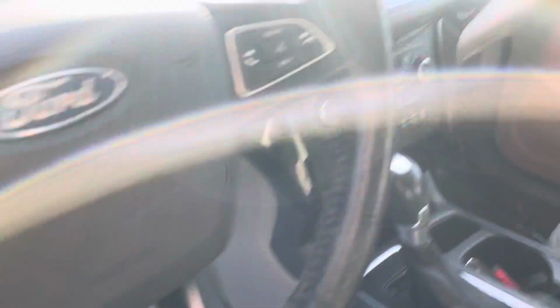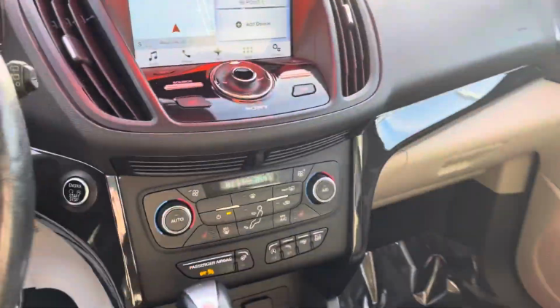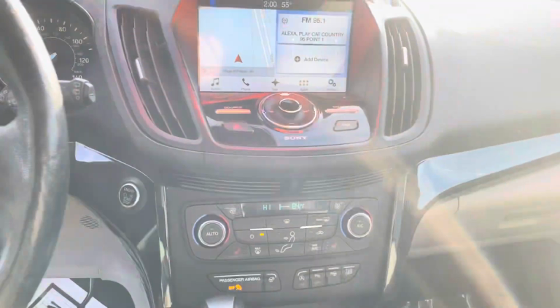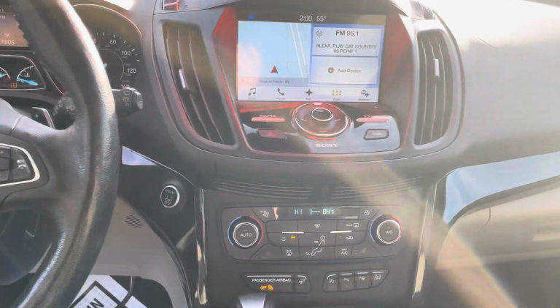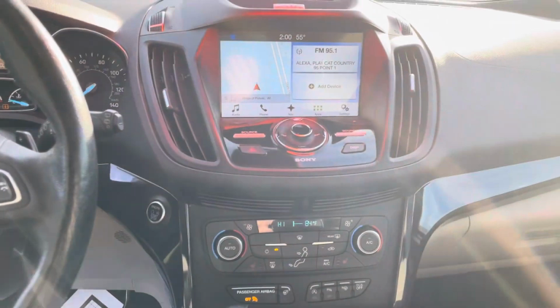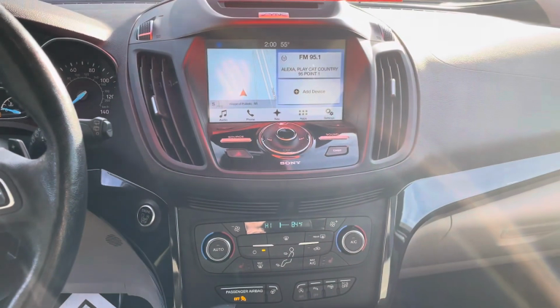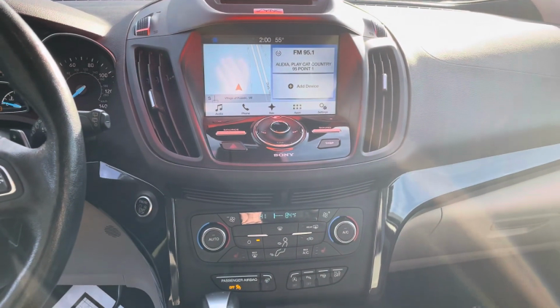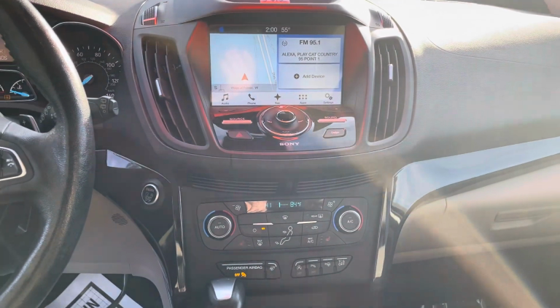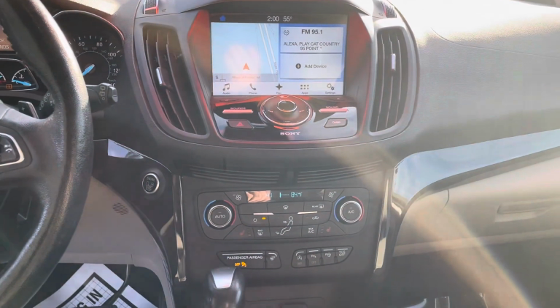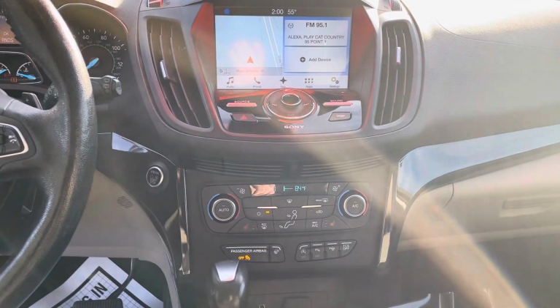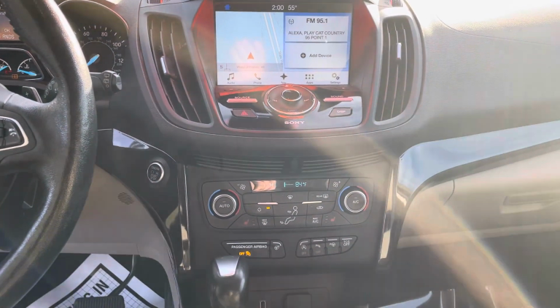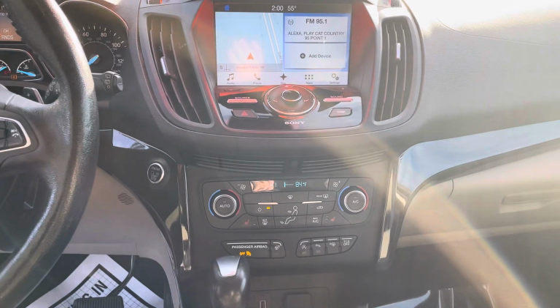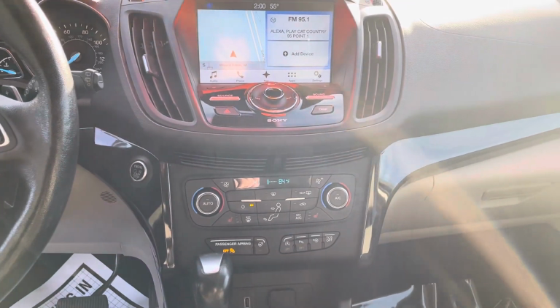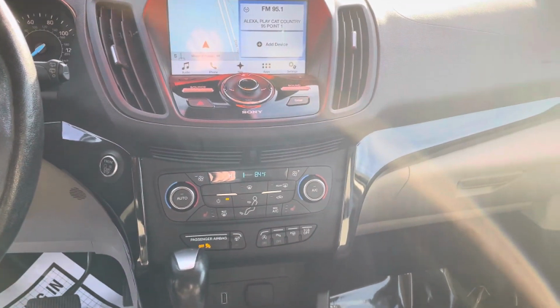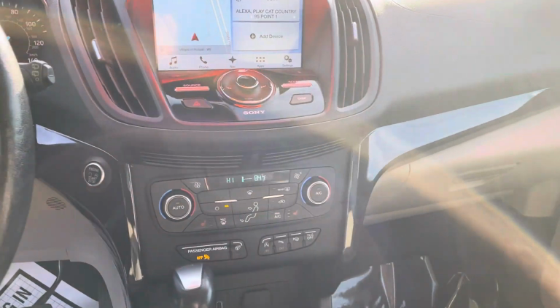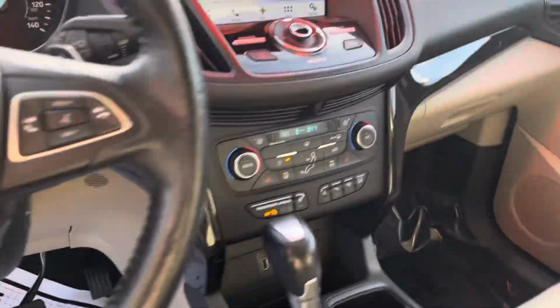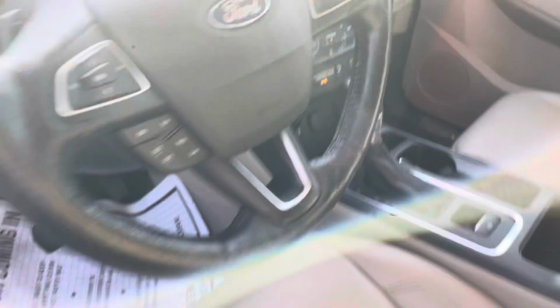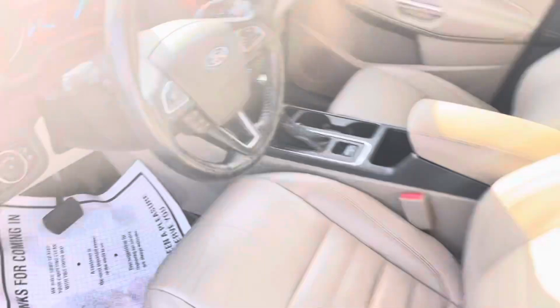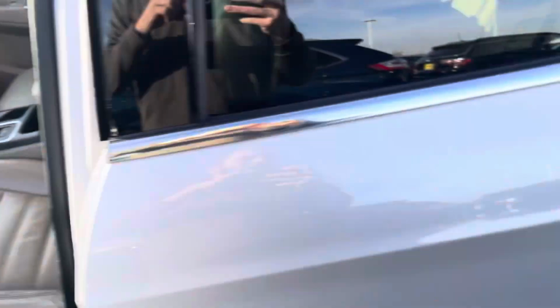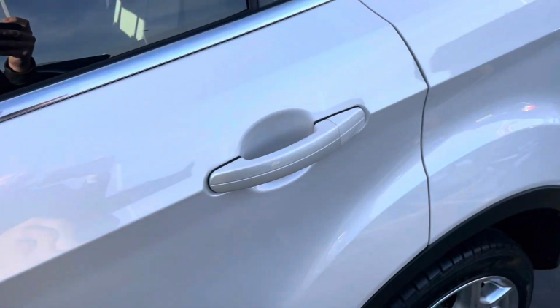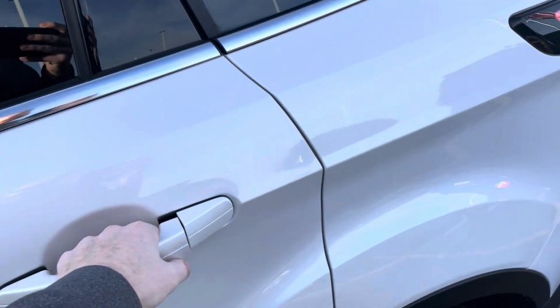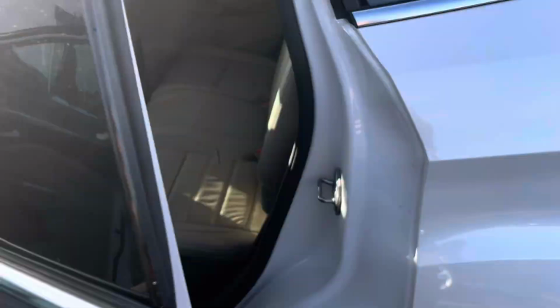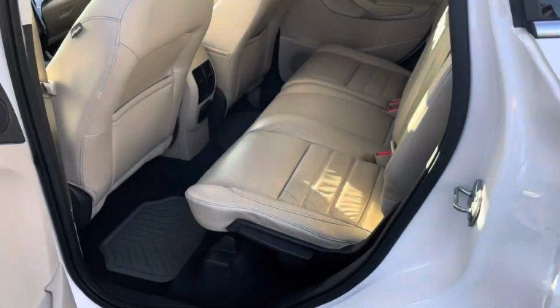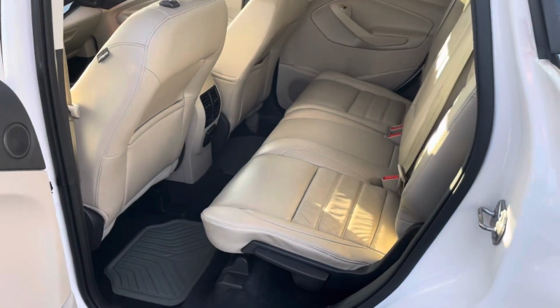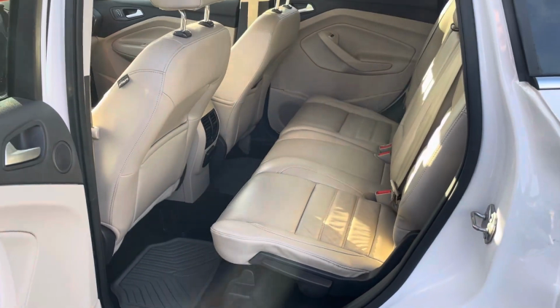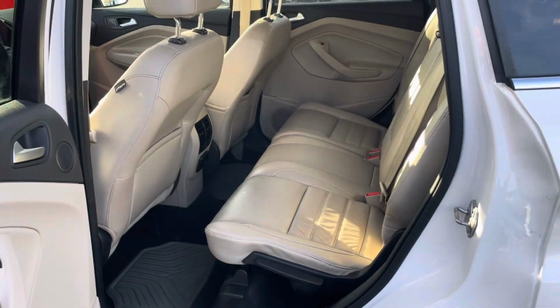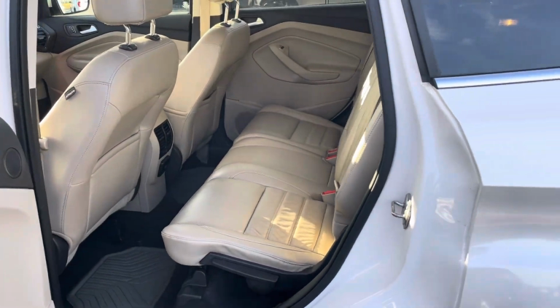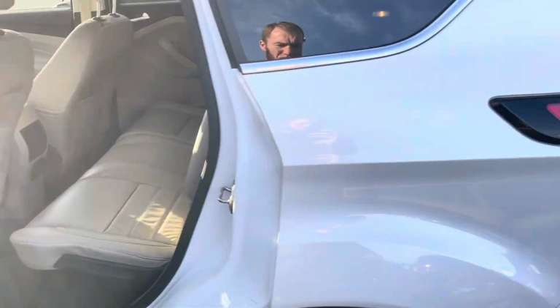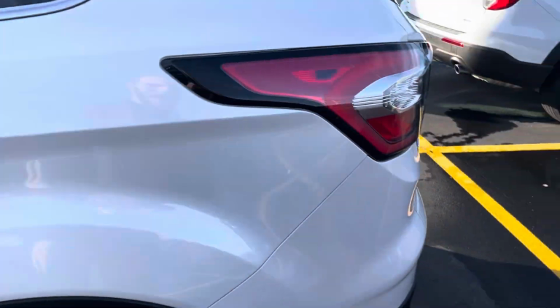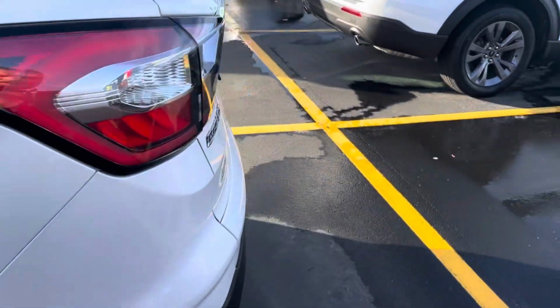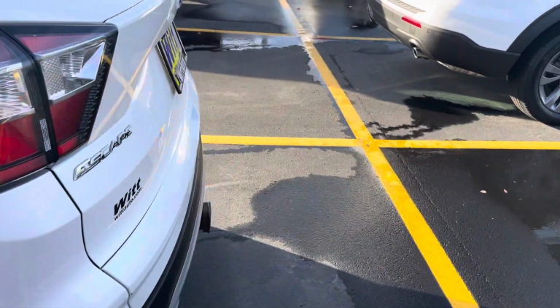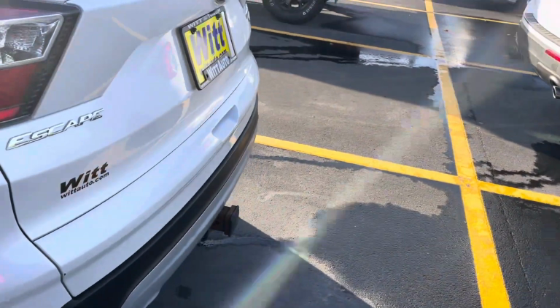Inside you do have heated seats, dual climate control, navigation, and even the full self-parking. It does have a rear backup camera, and the interior is nice and clean. Coming around to the back, you do have front...